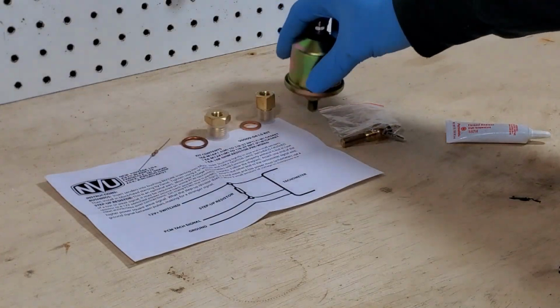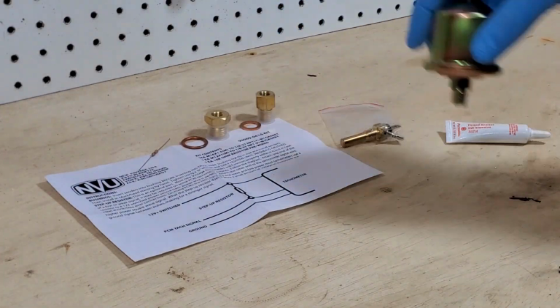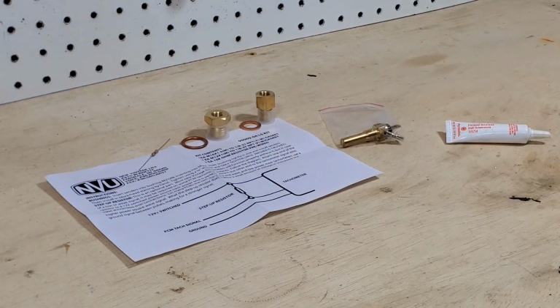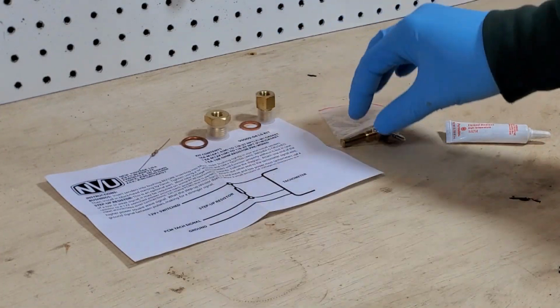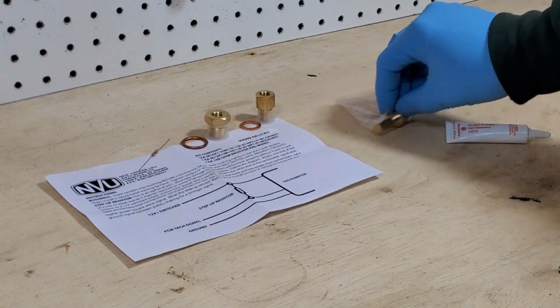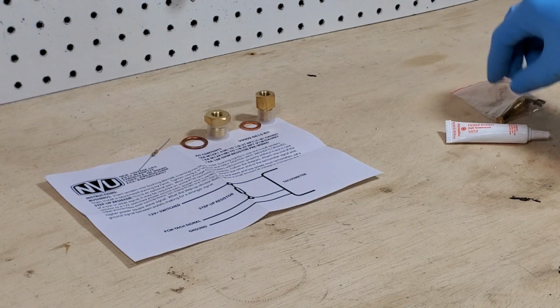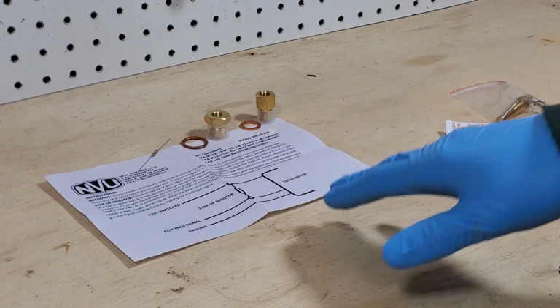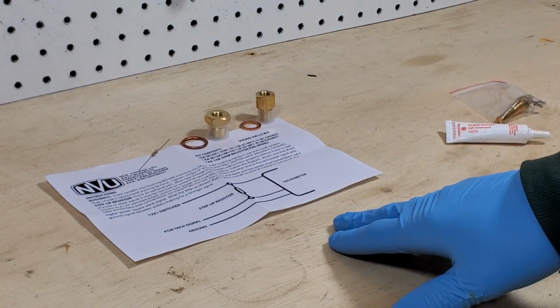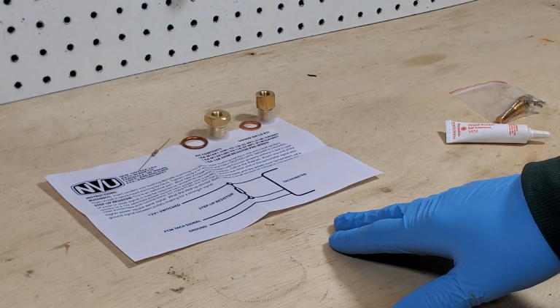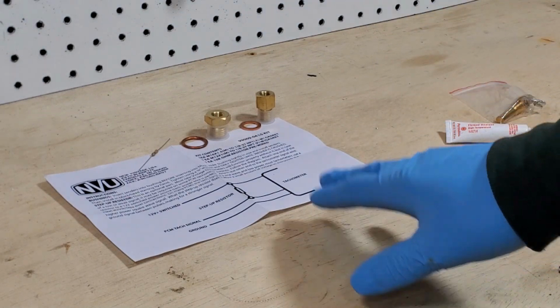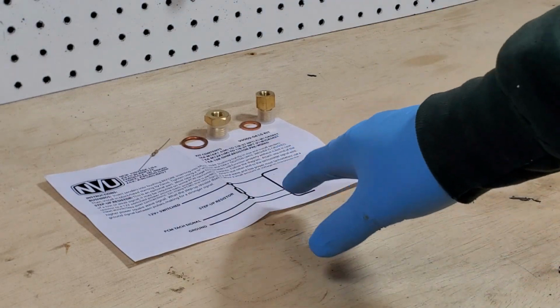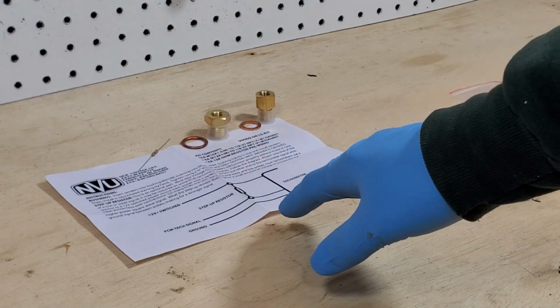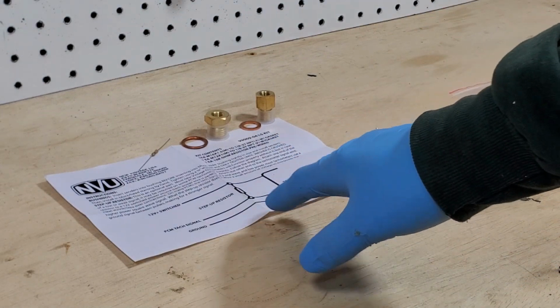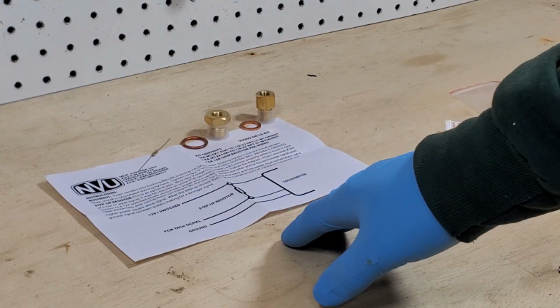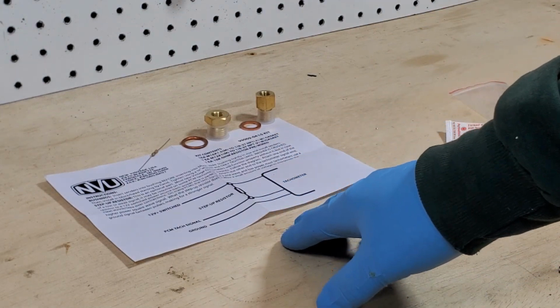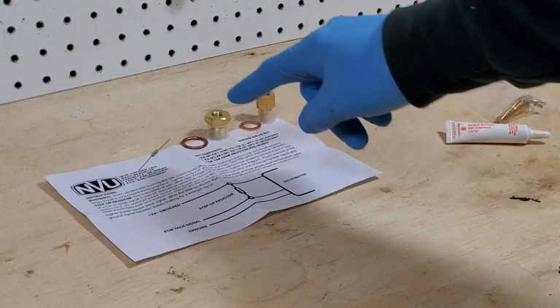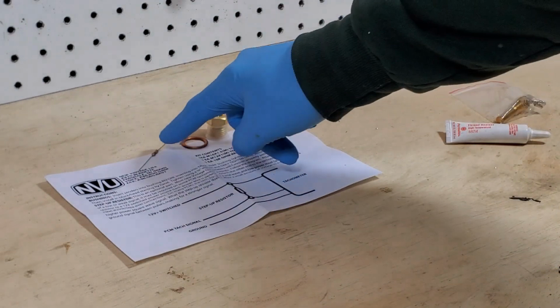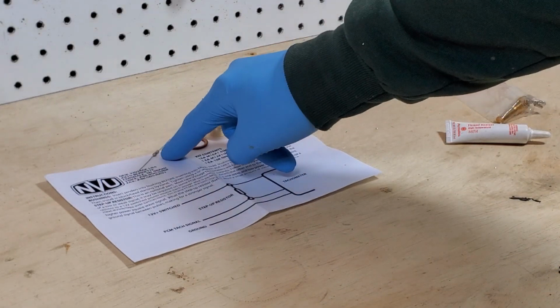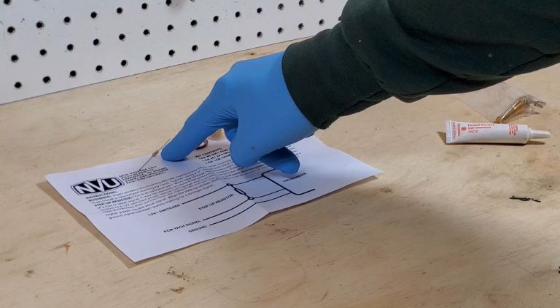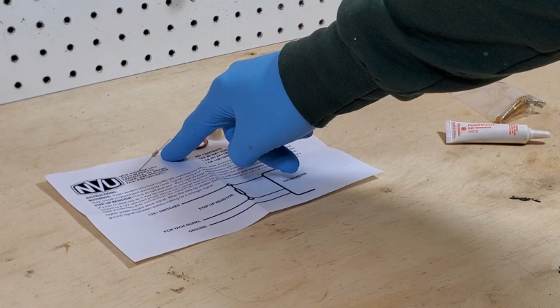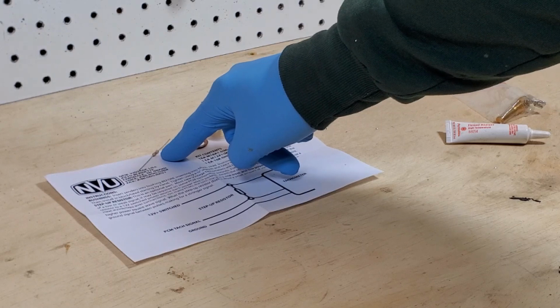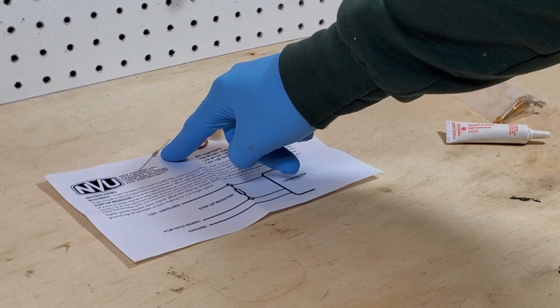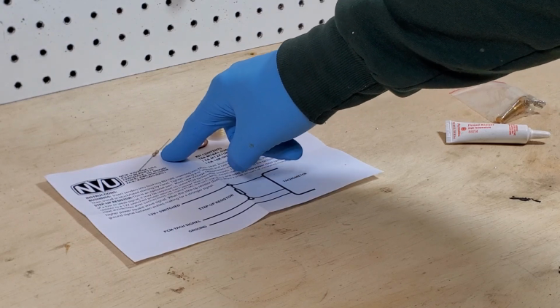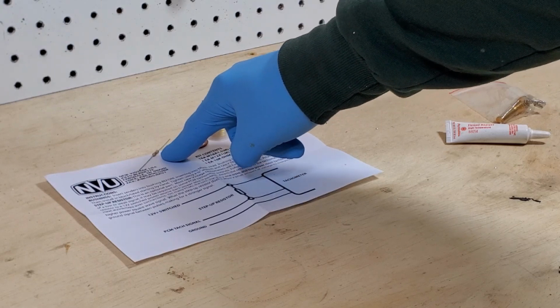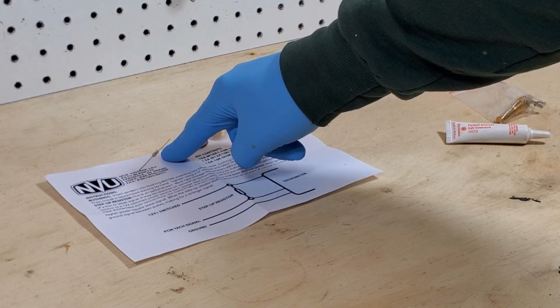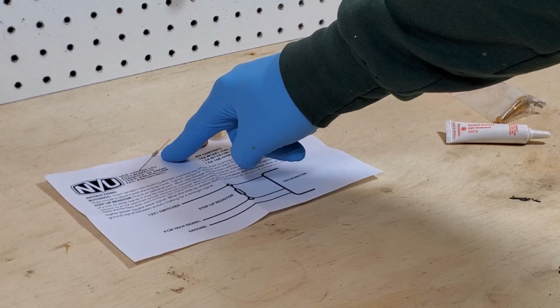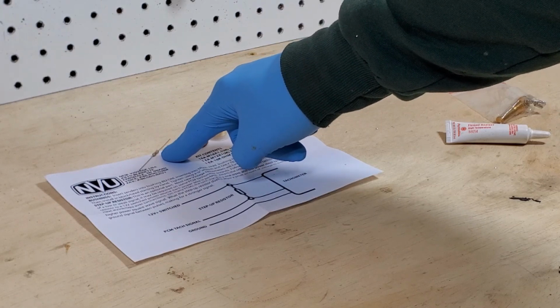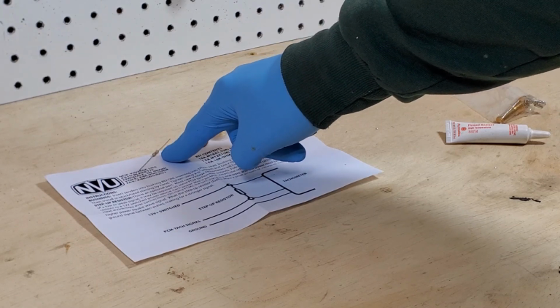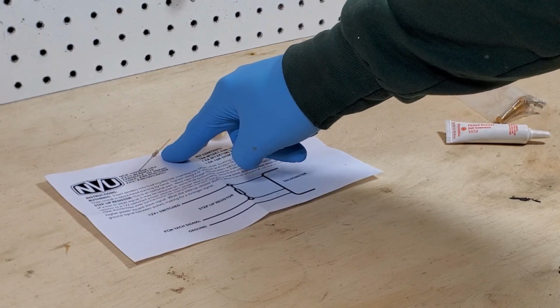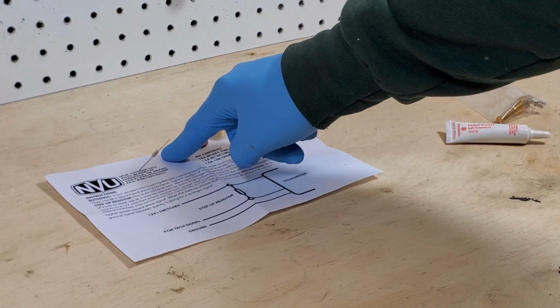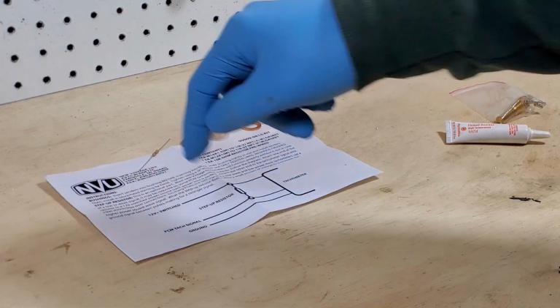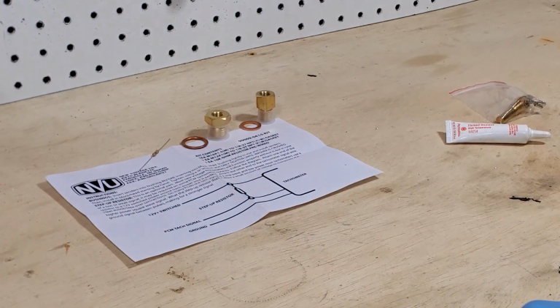Here is our LS kit. What this contains is an instruction sheet that tells you how to use the pull-up resistor. You'll need this if you're using a GM computer. We have full instructions on how to hook that up.